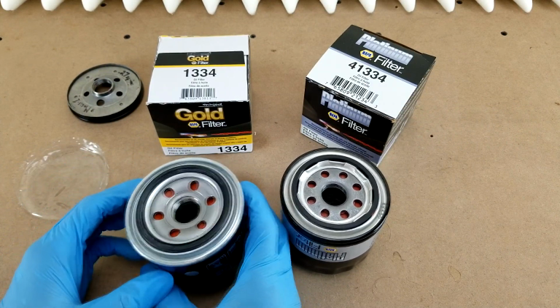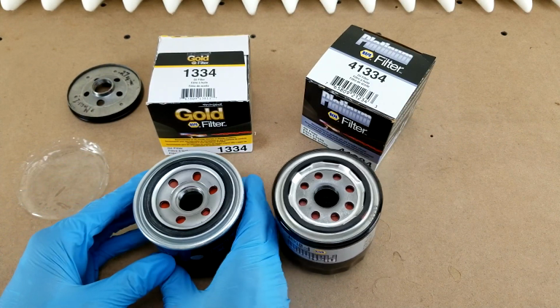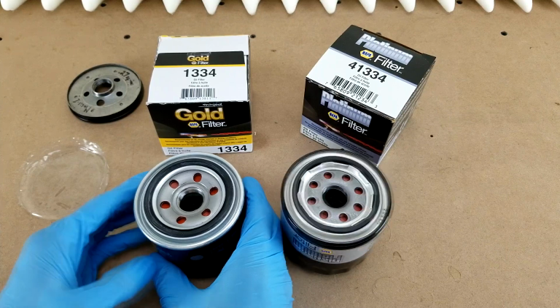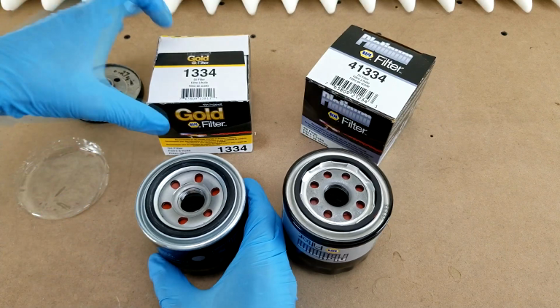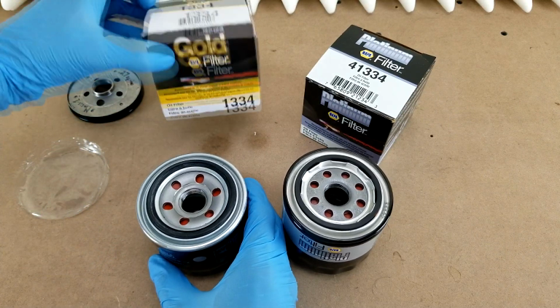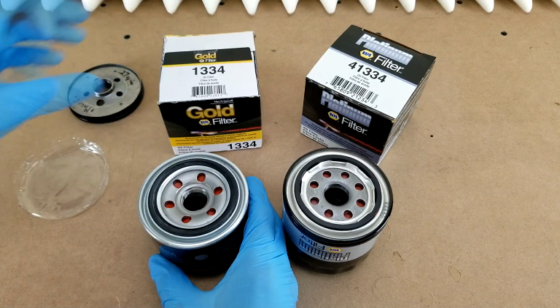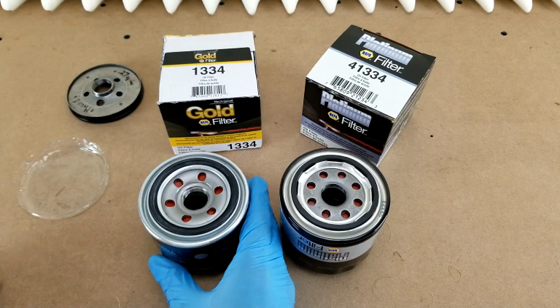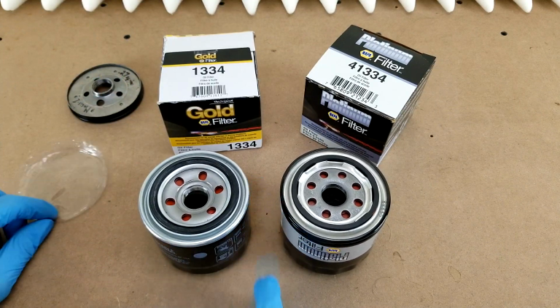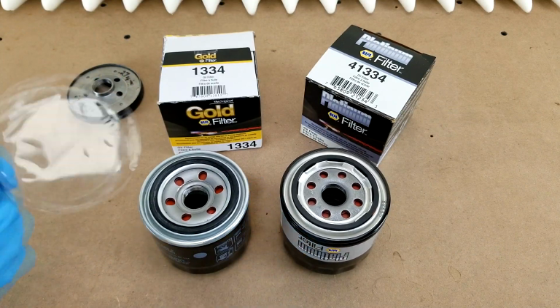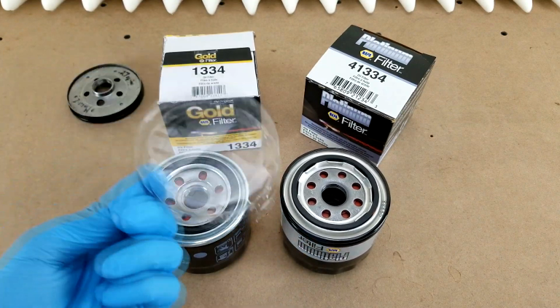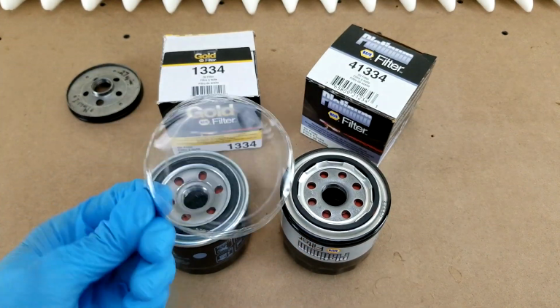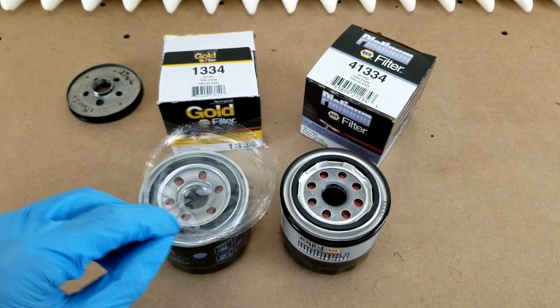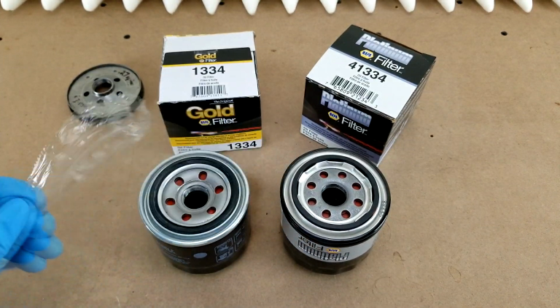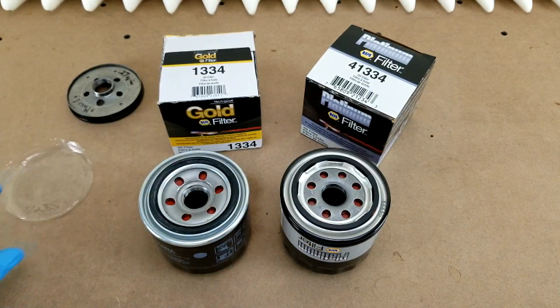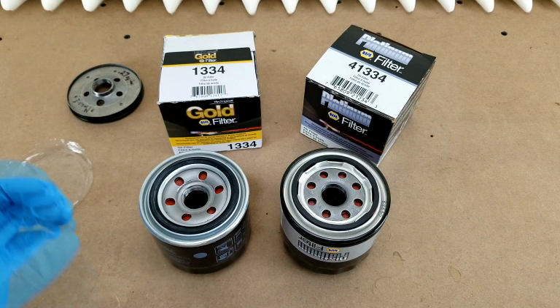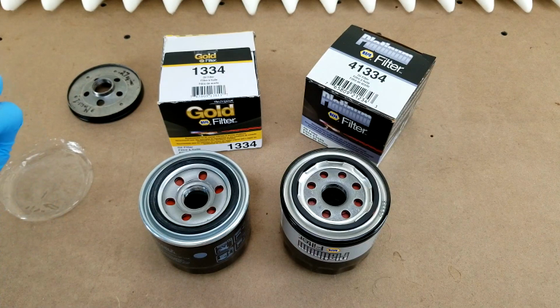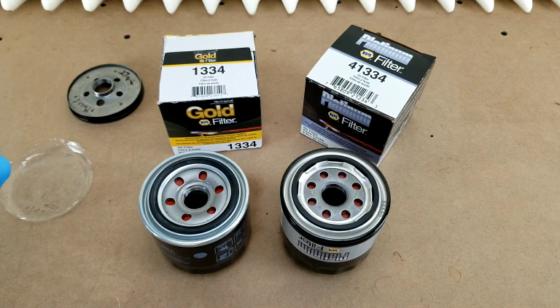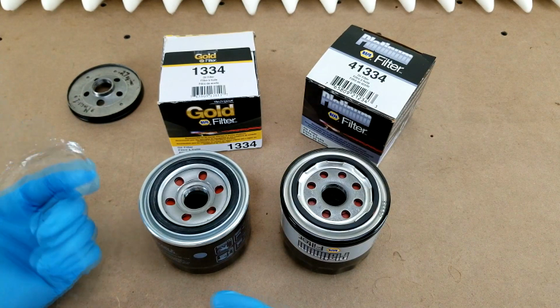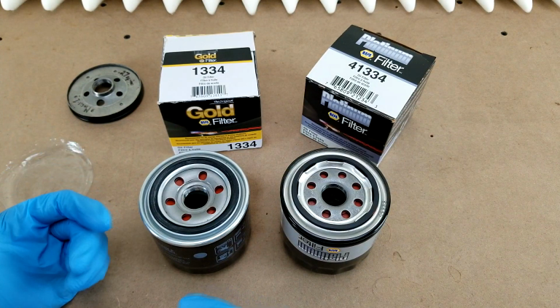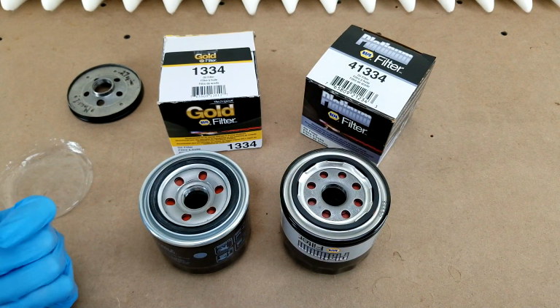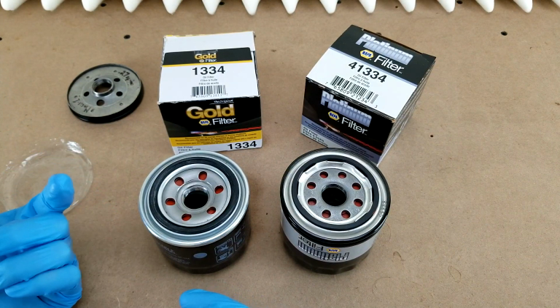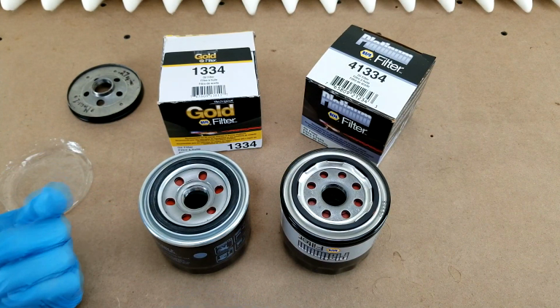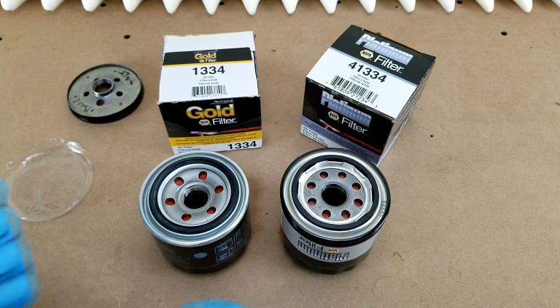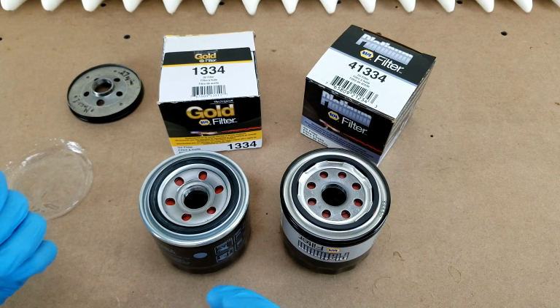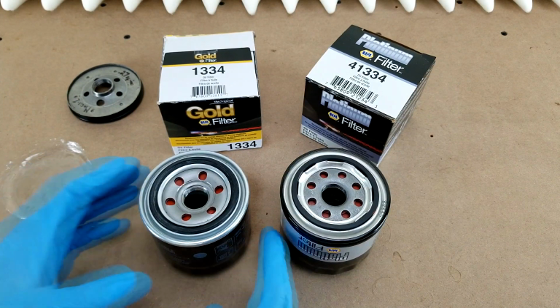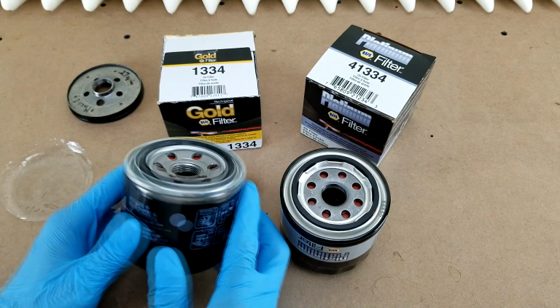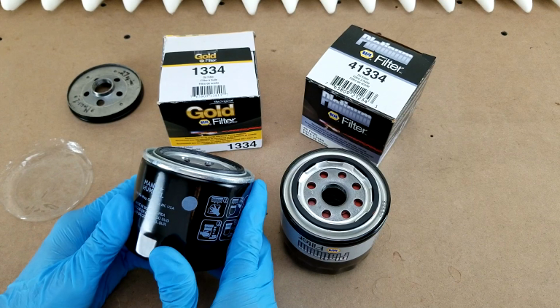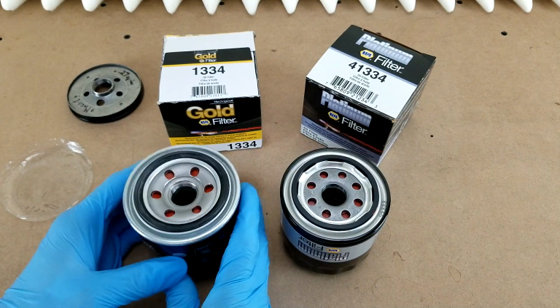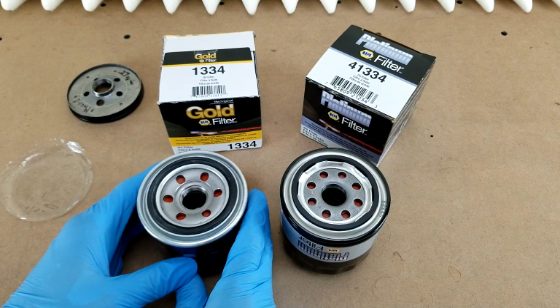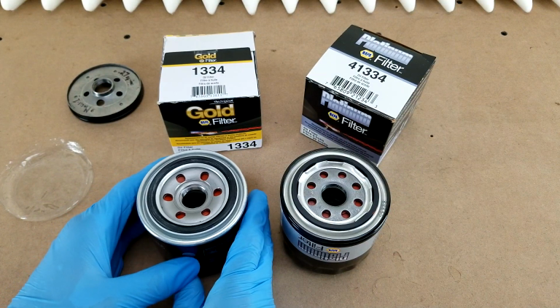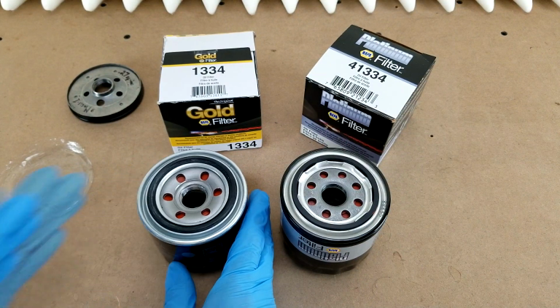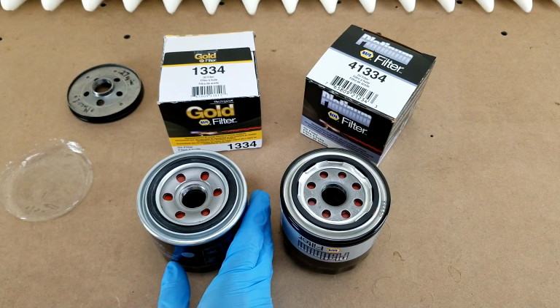They both come in just normal cardboard boxes, though the Gold did come with a shrink-wrapped cover over the bottom, which I guess makes sense because it's more expensive, but it is technically the lower-tier filter, which is just a little bit odd.